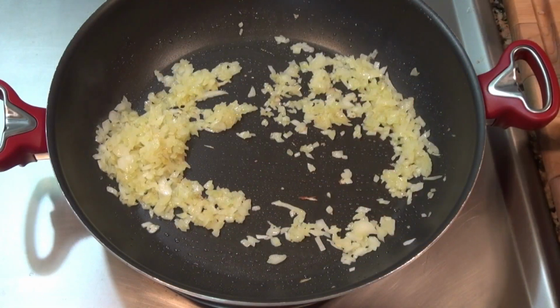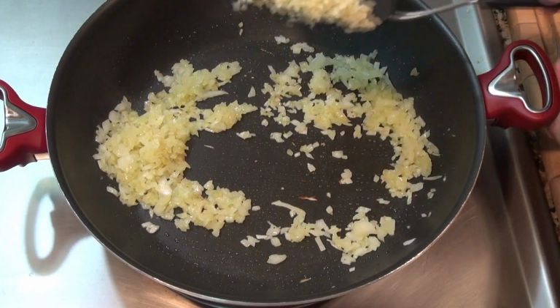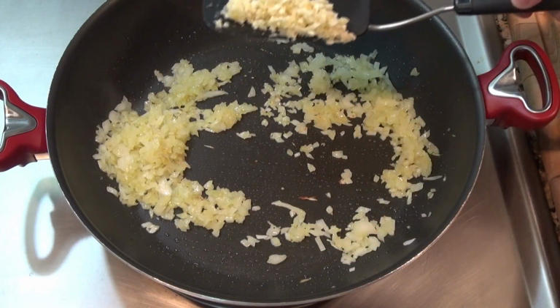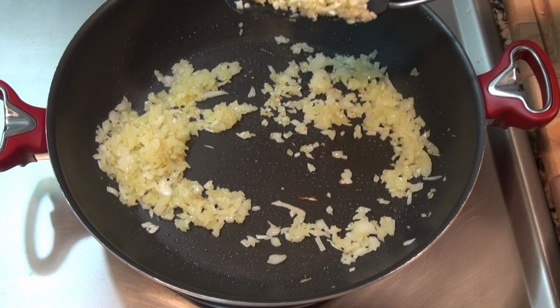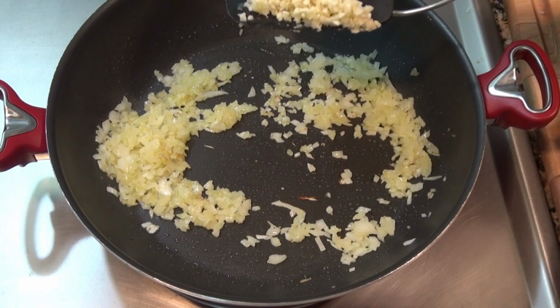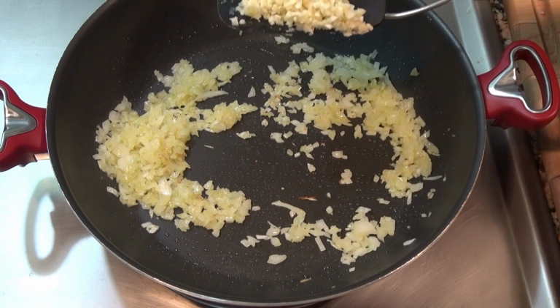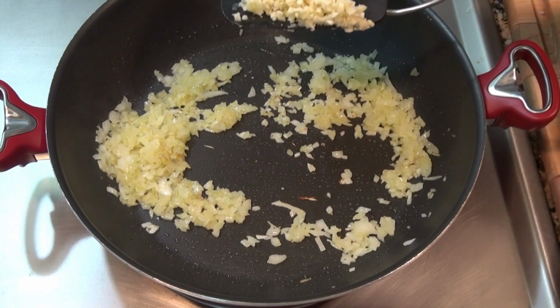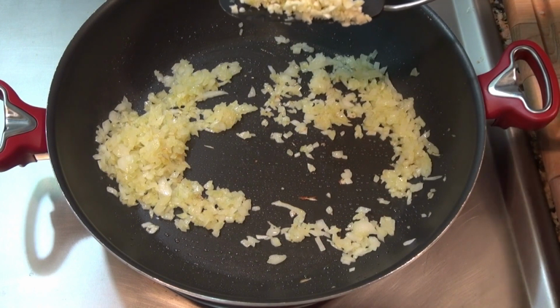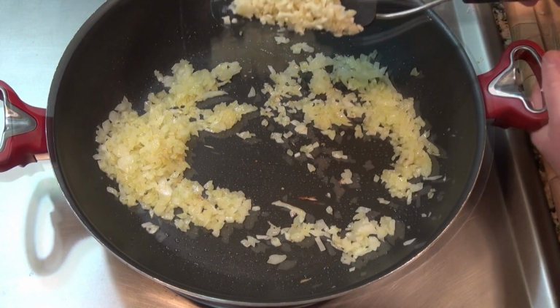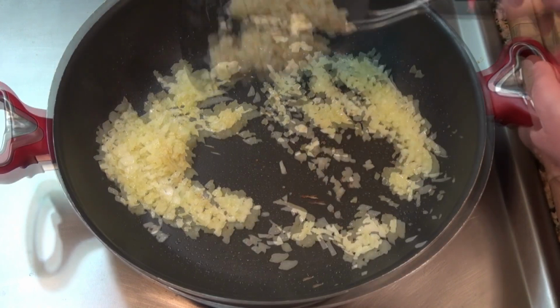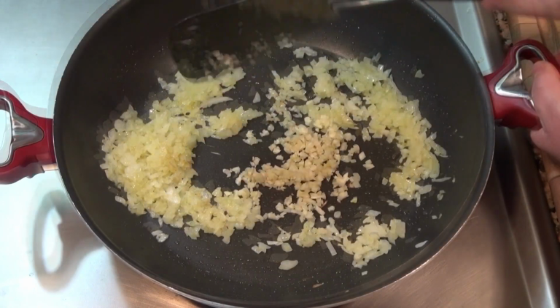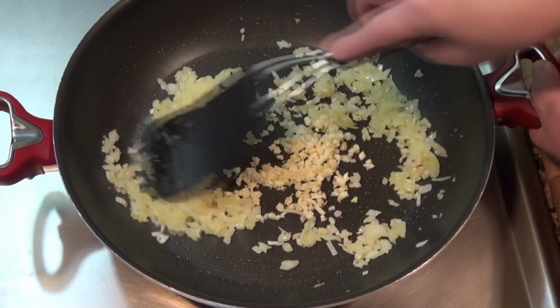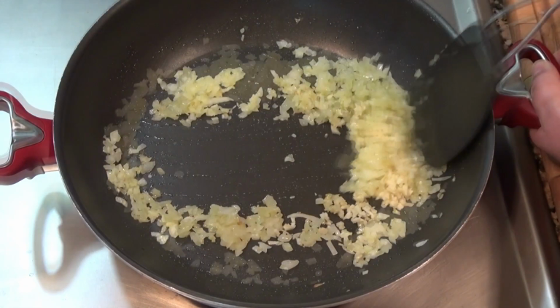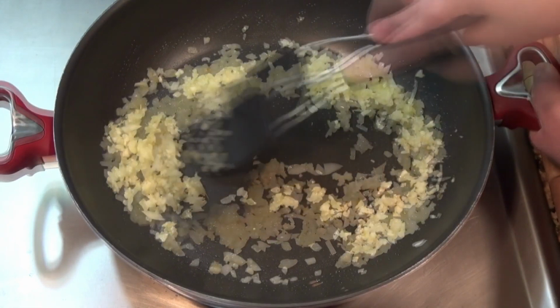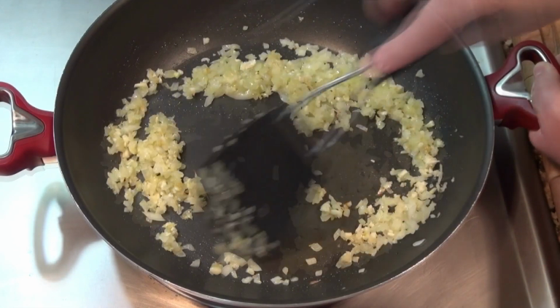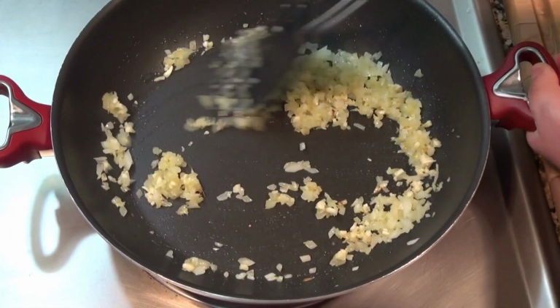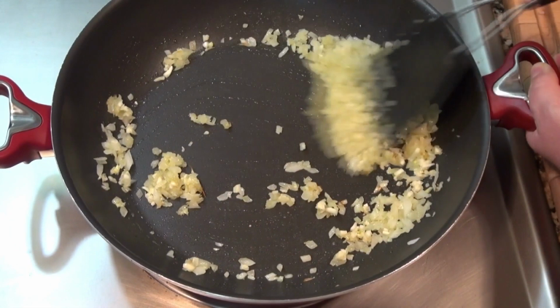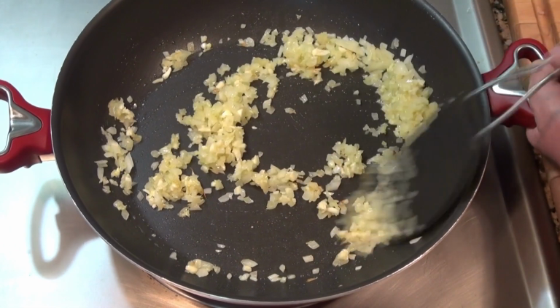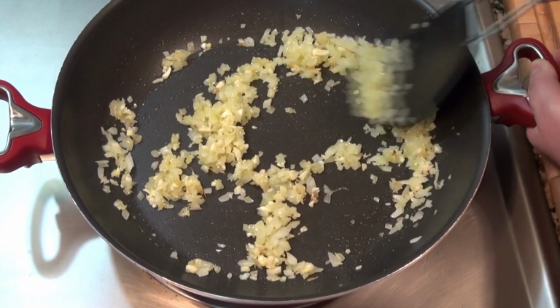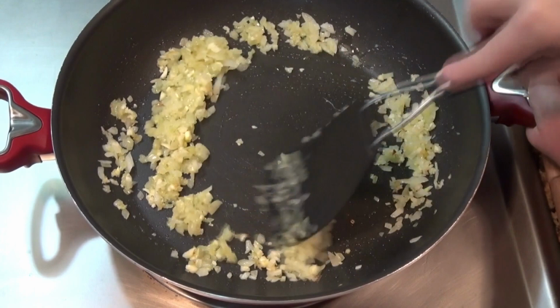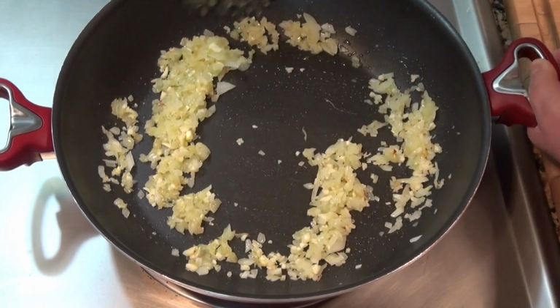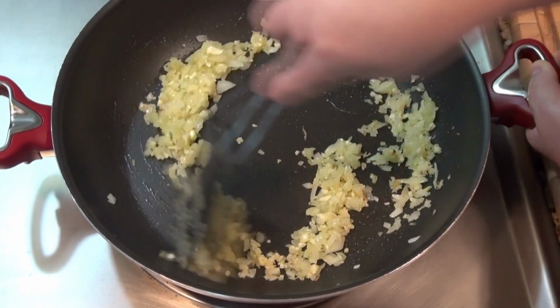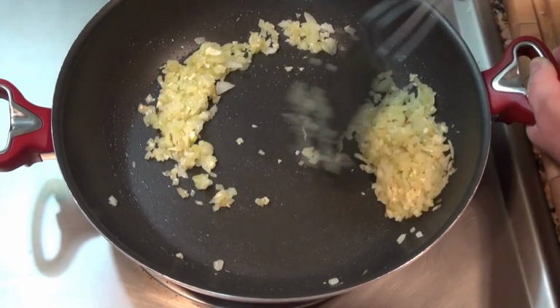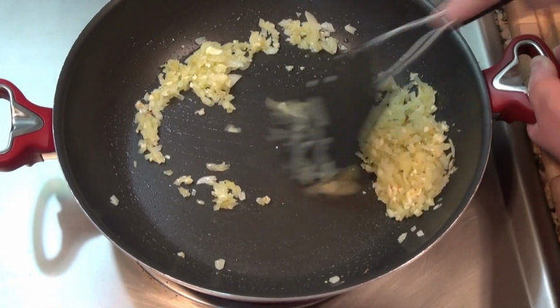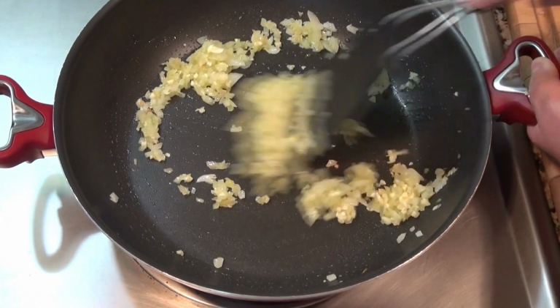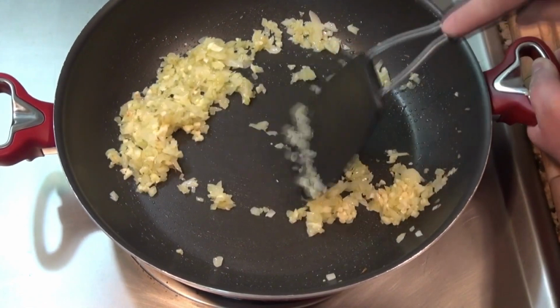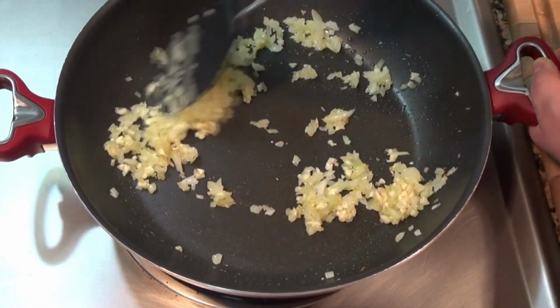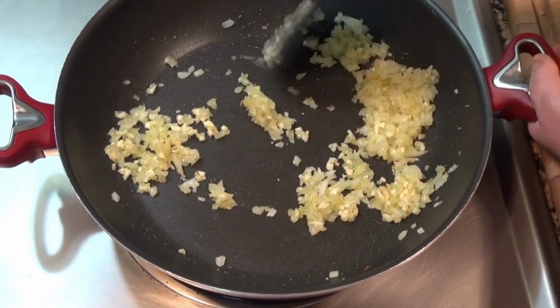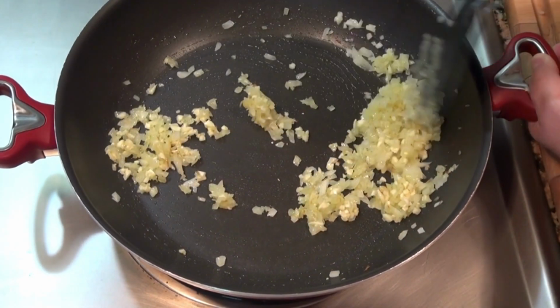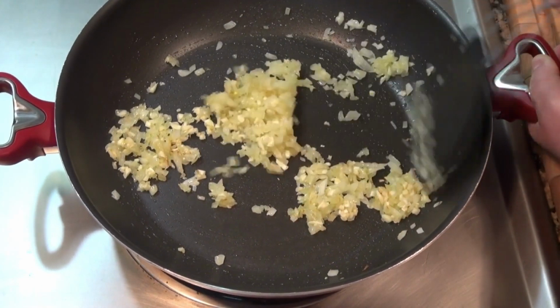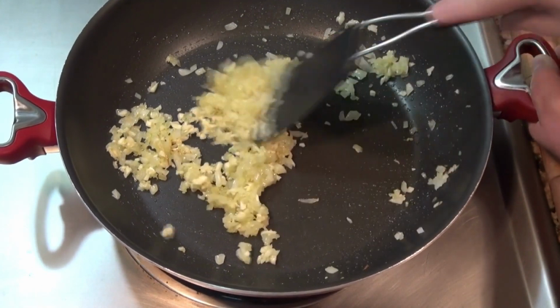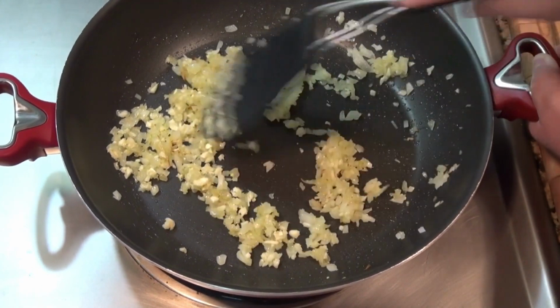I'm going to add four large garlic cloves which I minced. We're going to cook that, stirring often until we can smell the garlic, for maybe a minute.